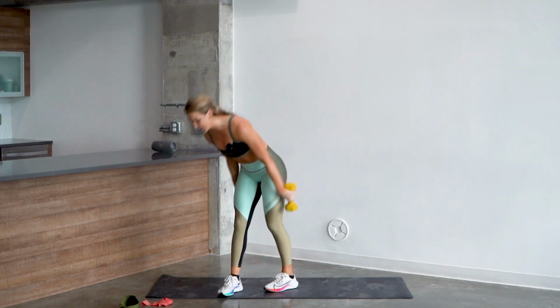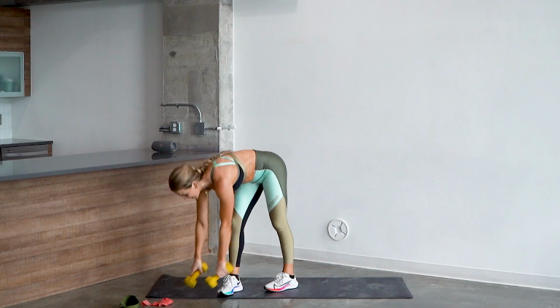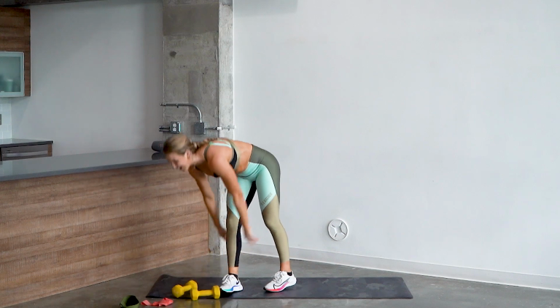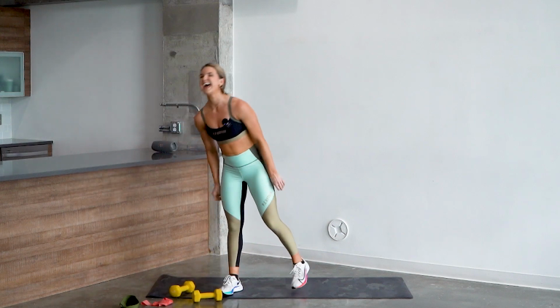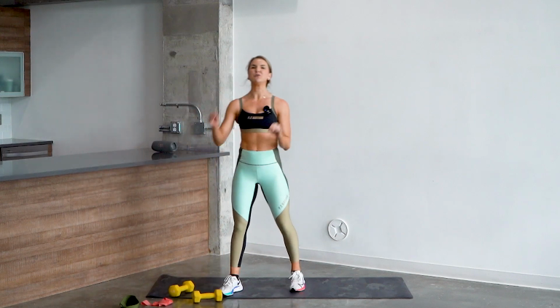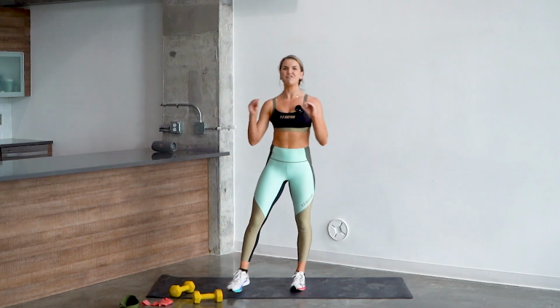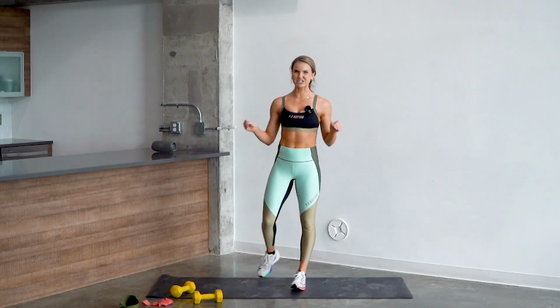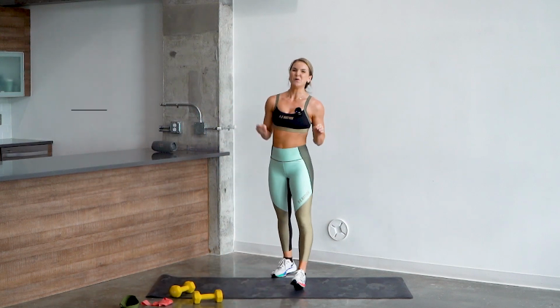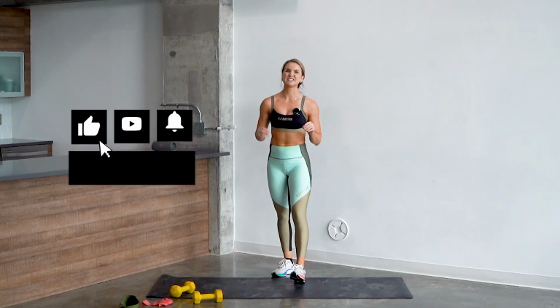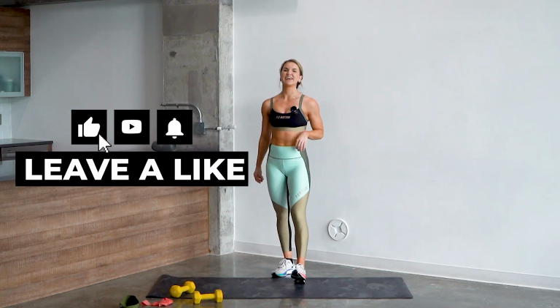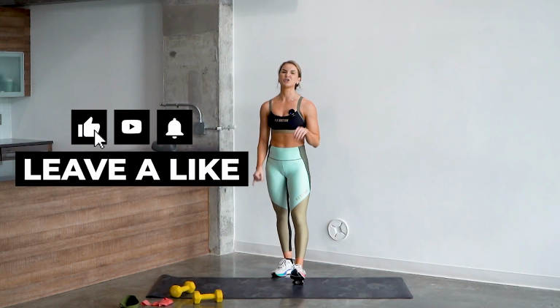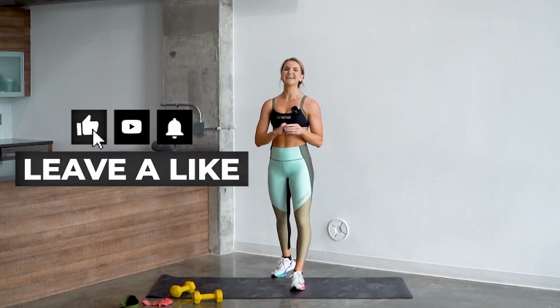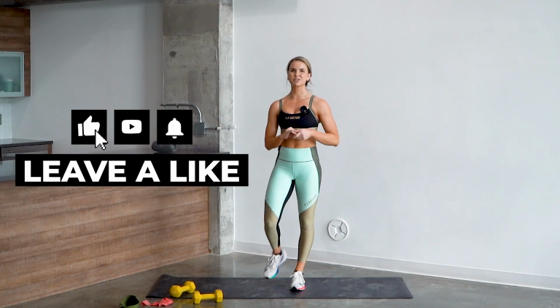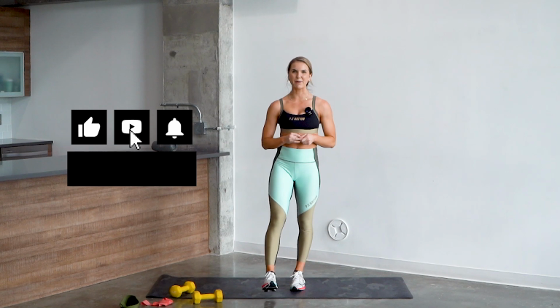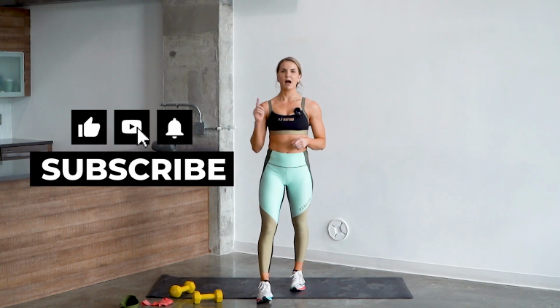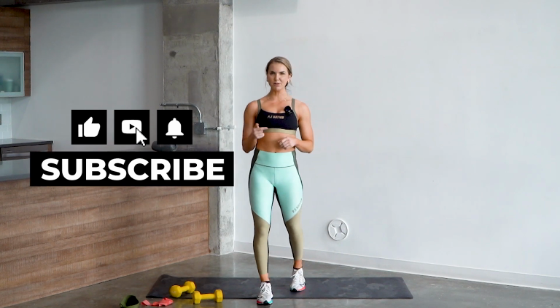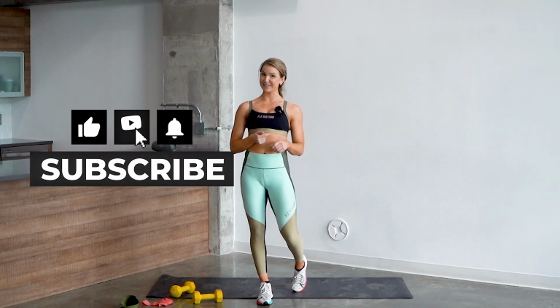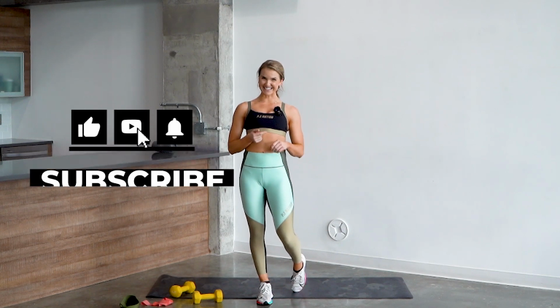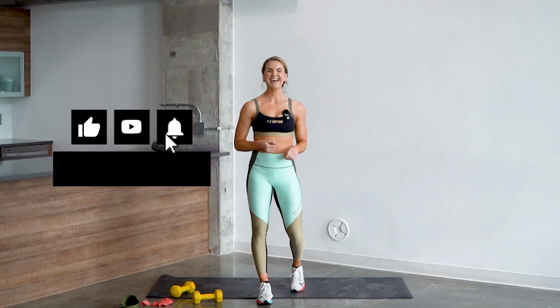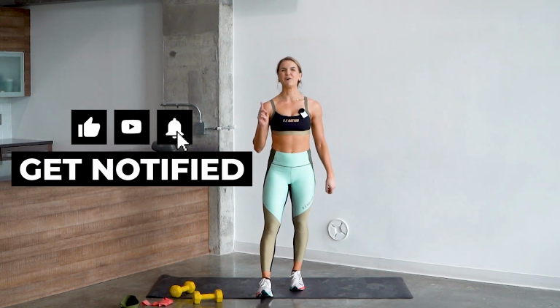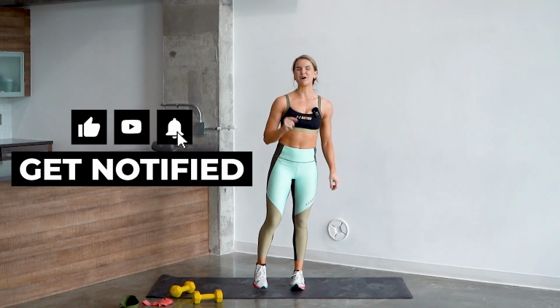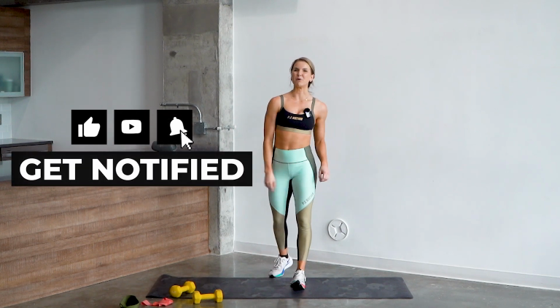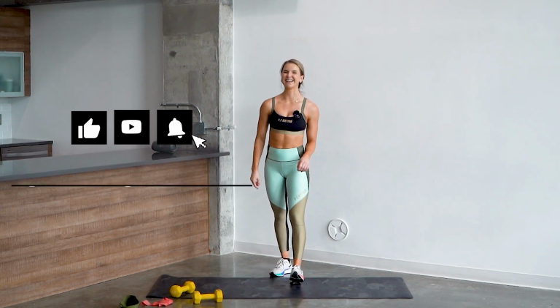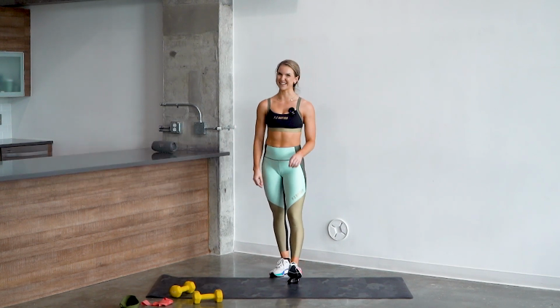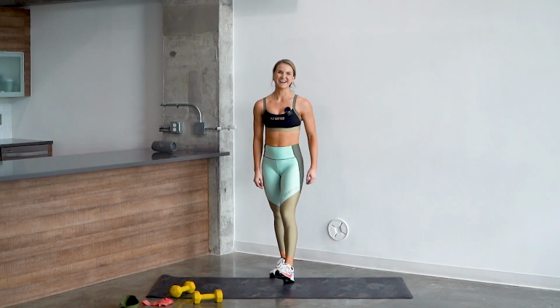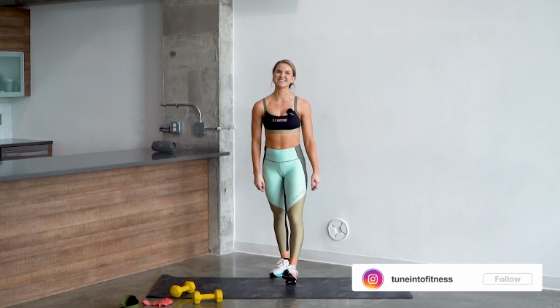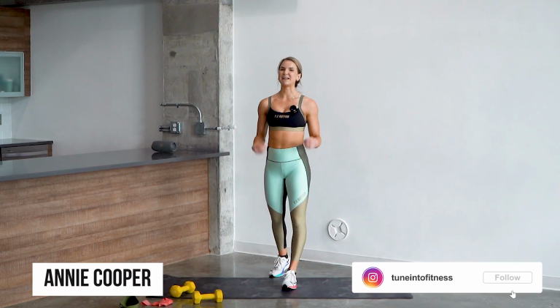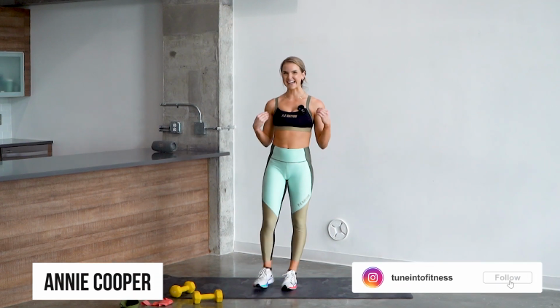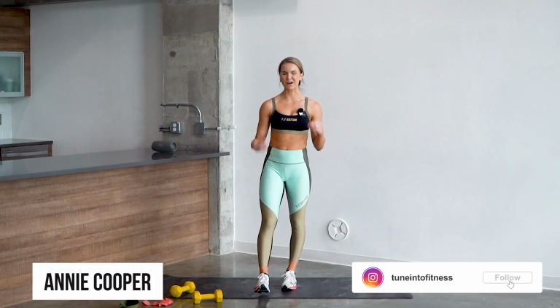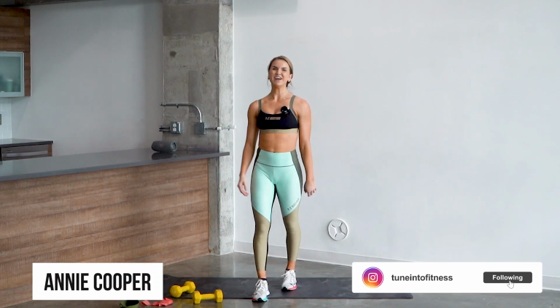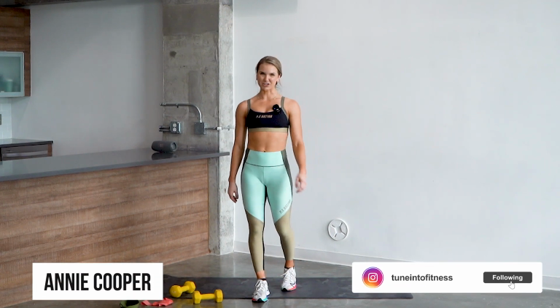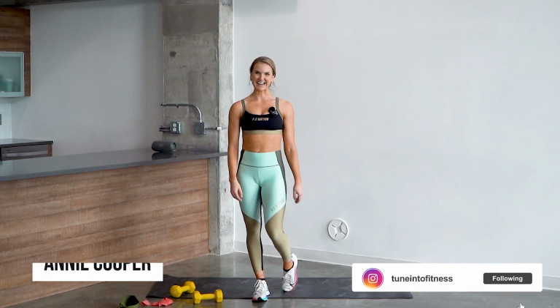Put those dumbbells down — you are finished with today's workout. Make sure you like and subscribe, comment down below what you want to see next, and follow along for more next week. I'll see you guys later — my name is Annie Cooper. Great job today, guys.